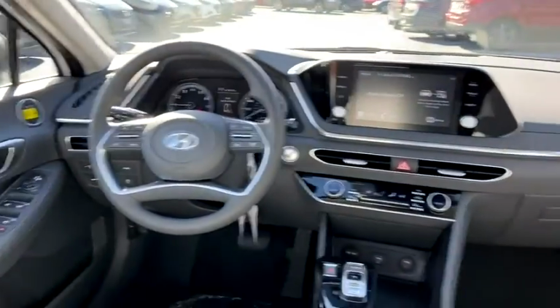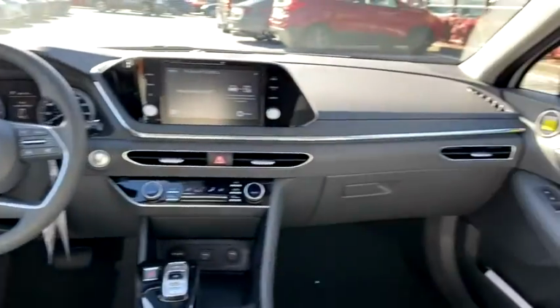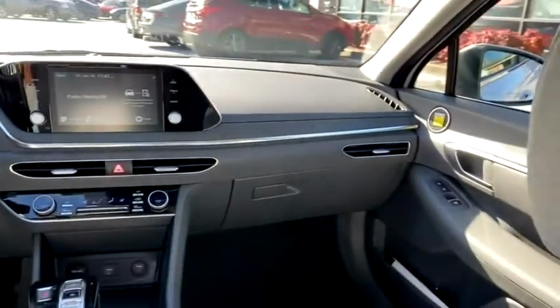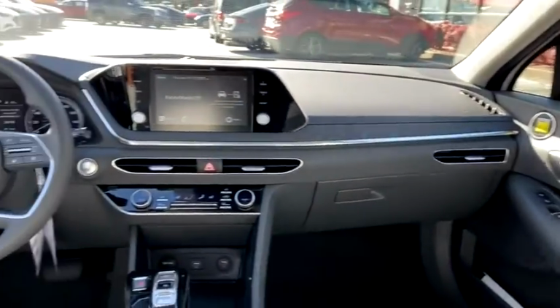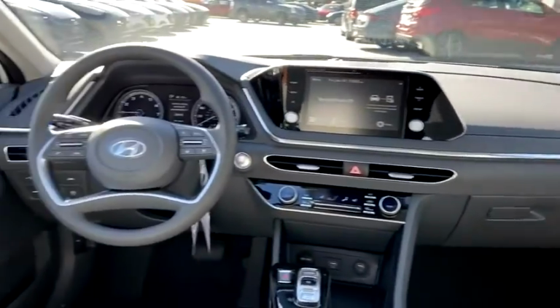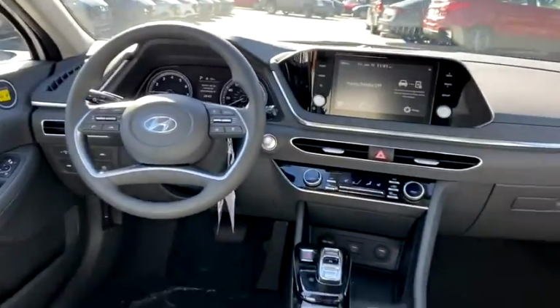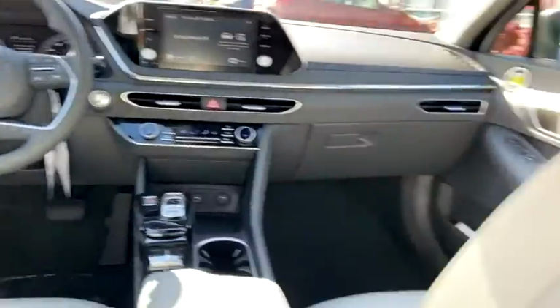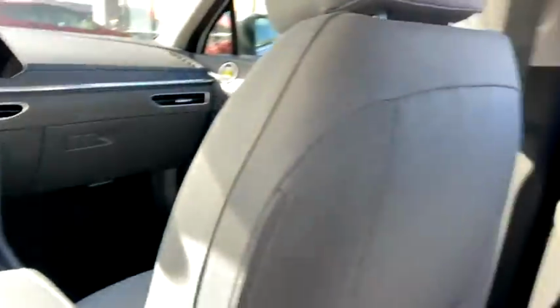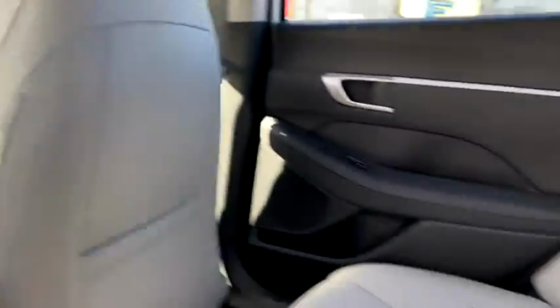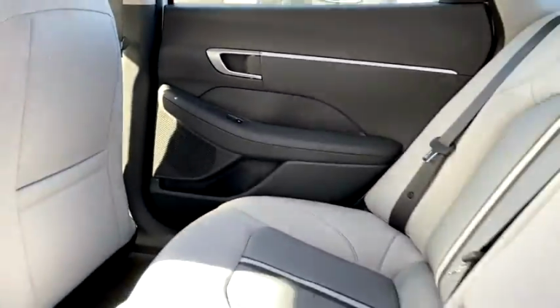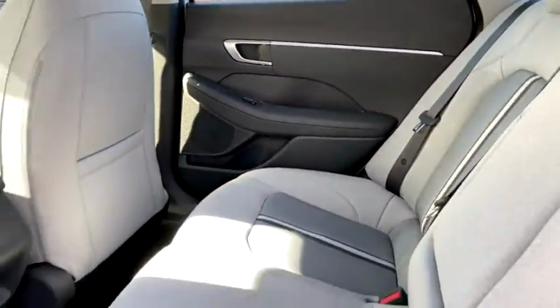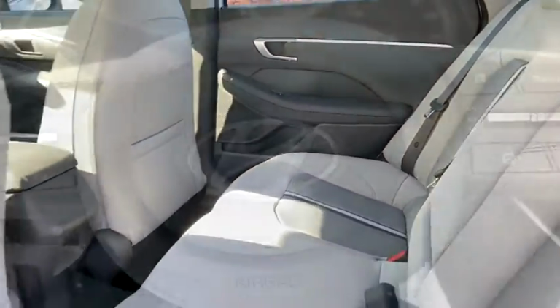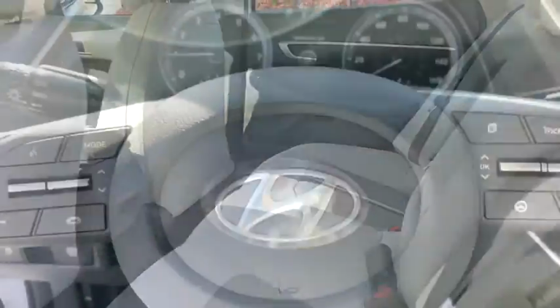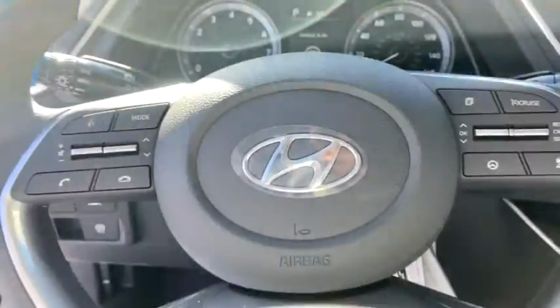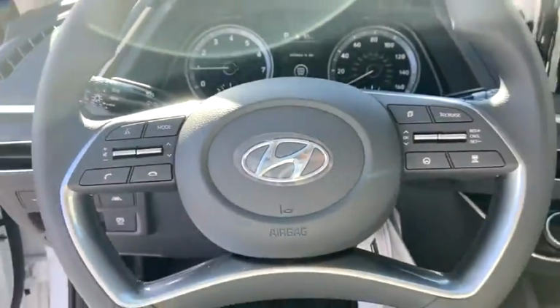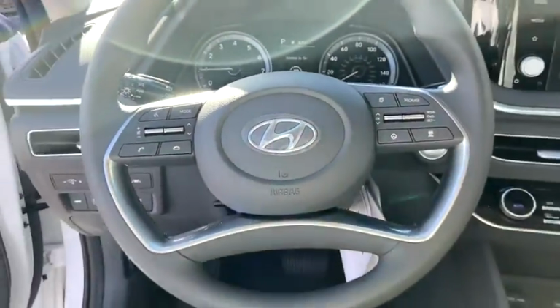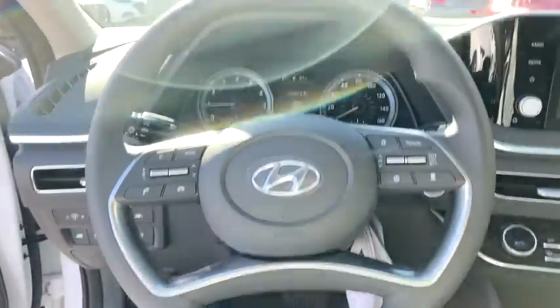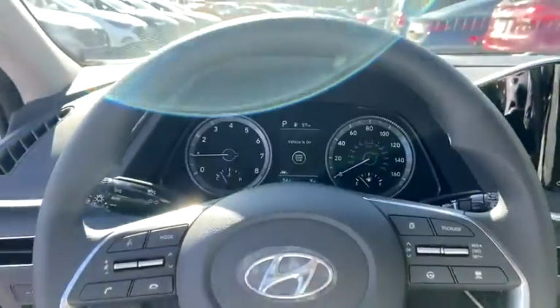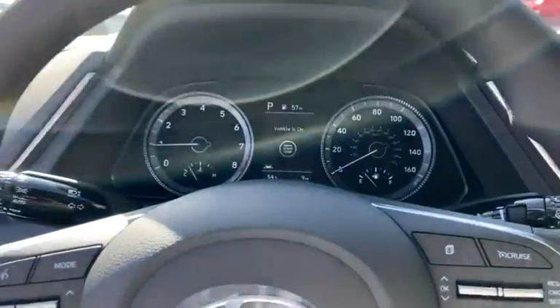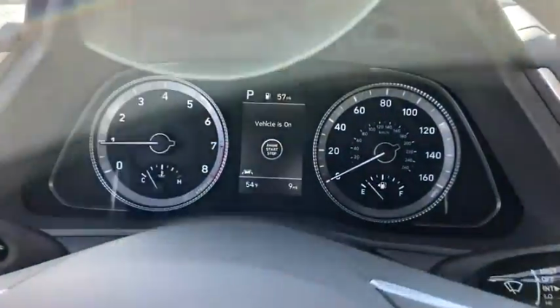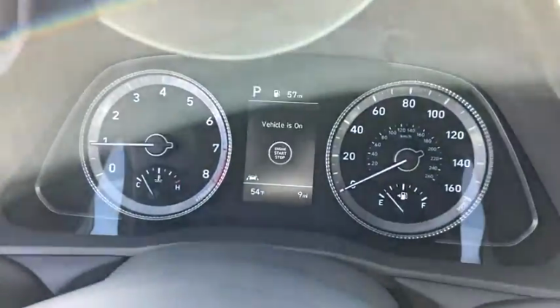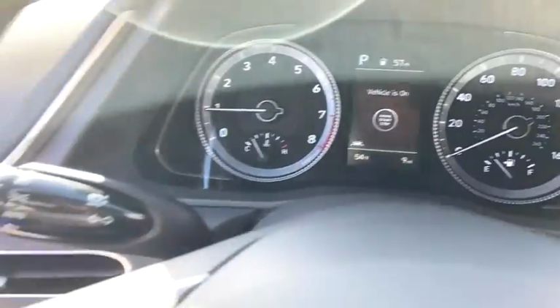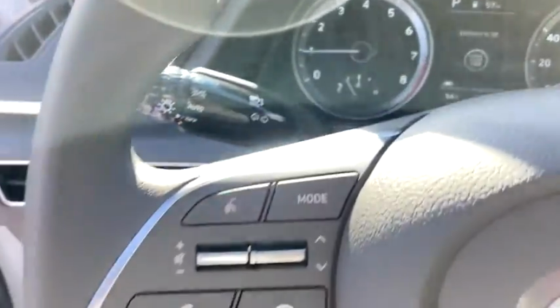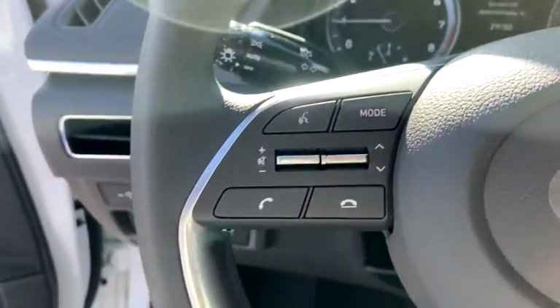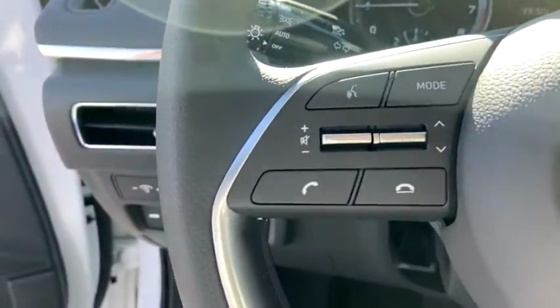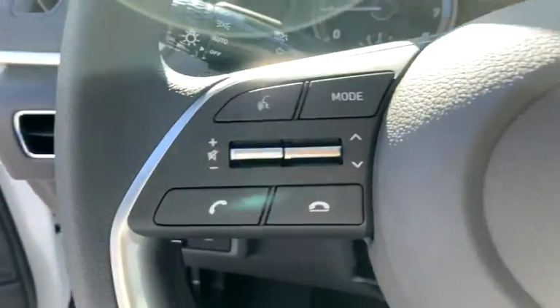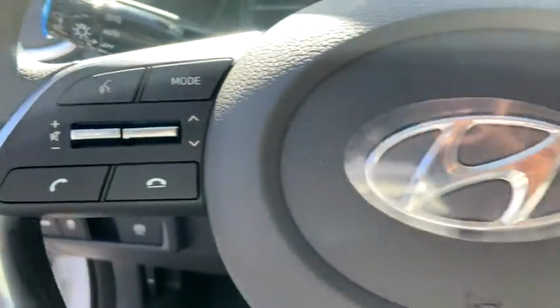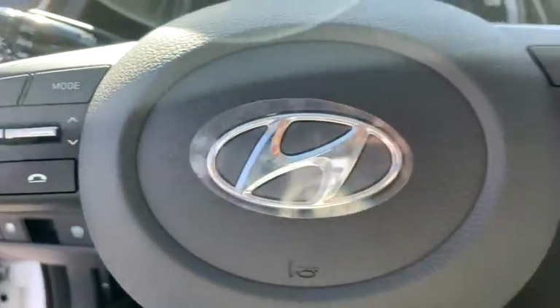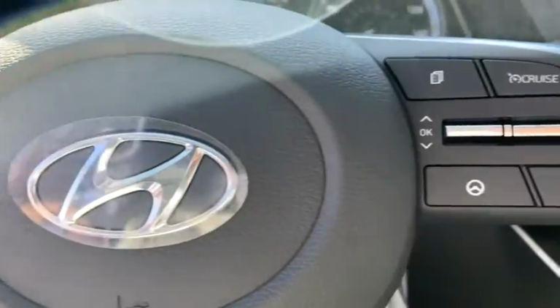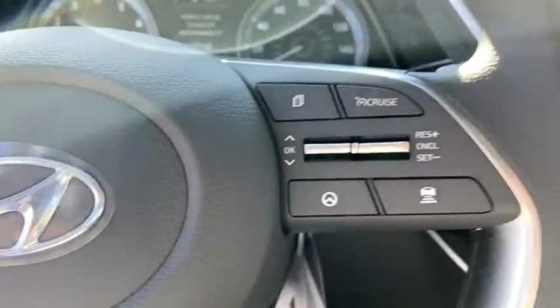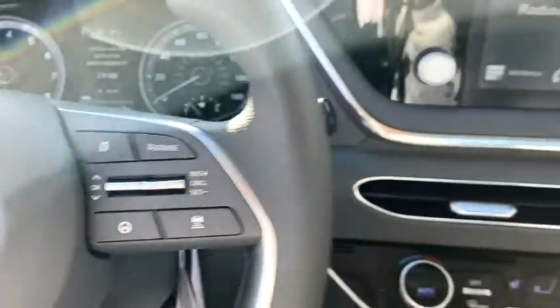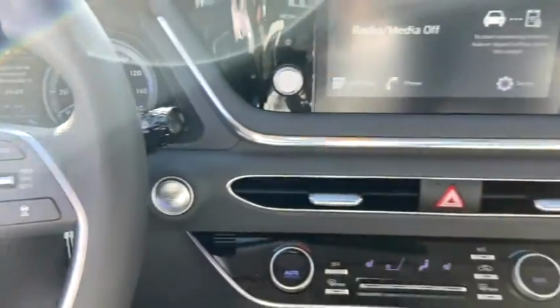Security system, carpeted floor mats, tachometer, brake assist, remote keyless entry, panic alarm, overhead console, cloth seats, front reading lamps, power driver's seat.